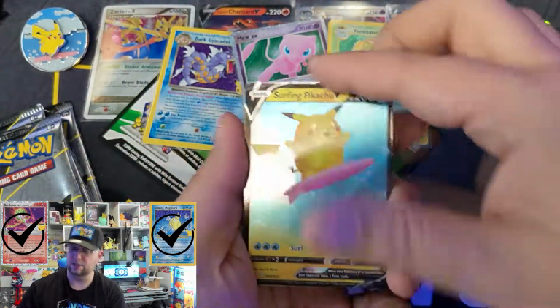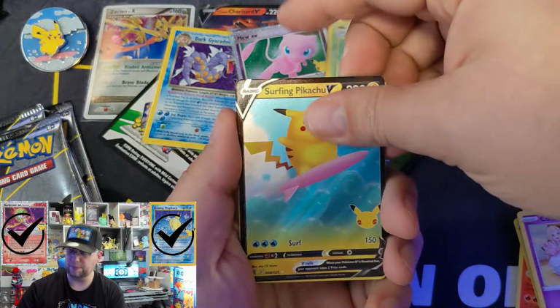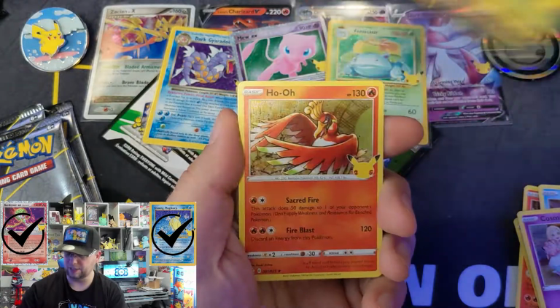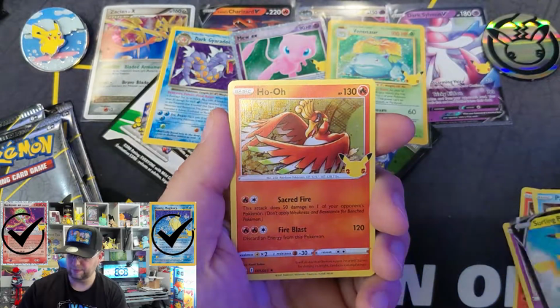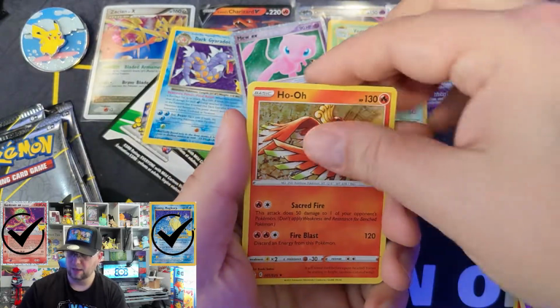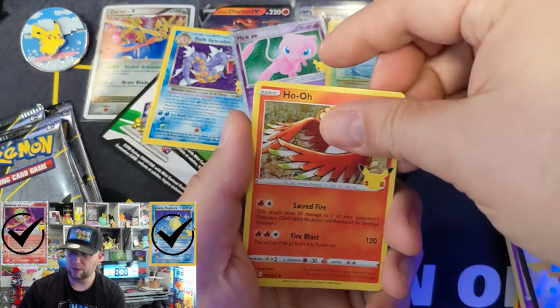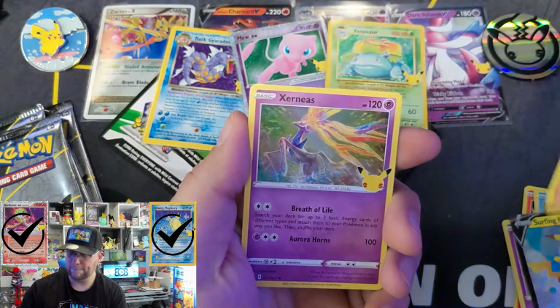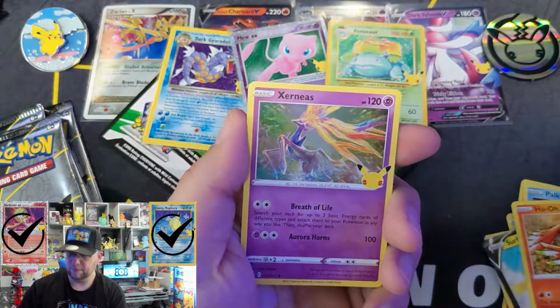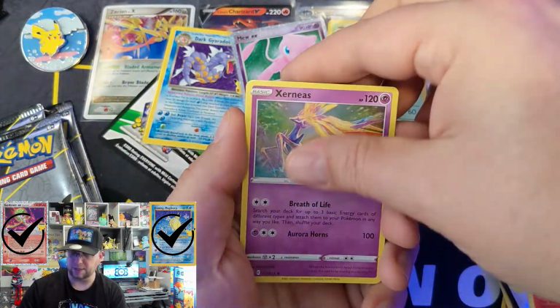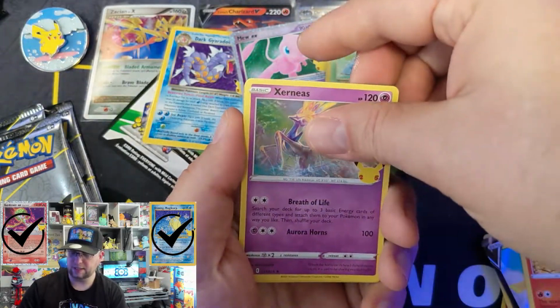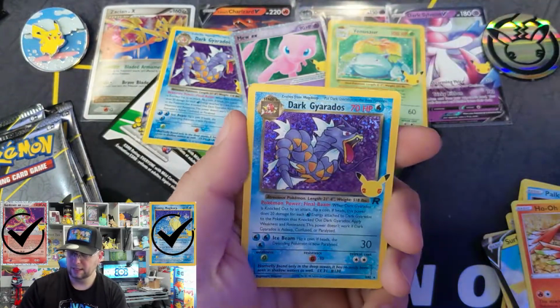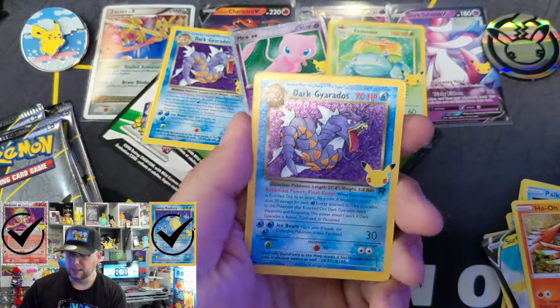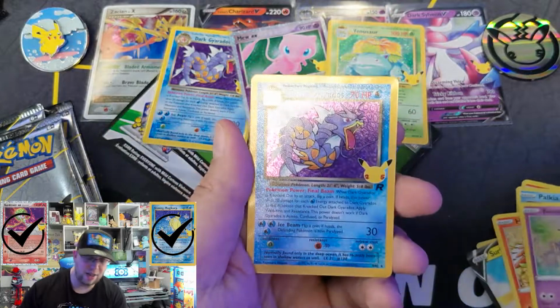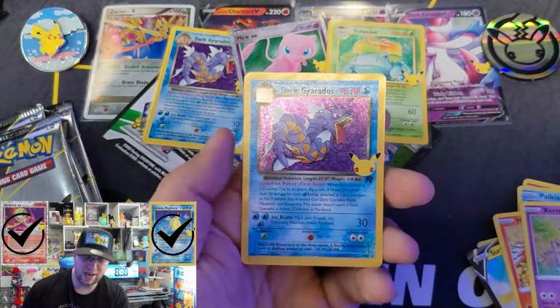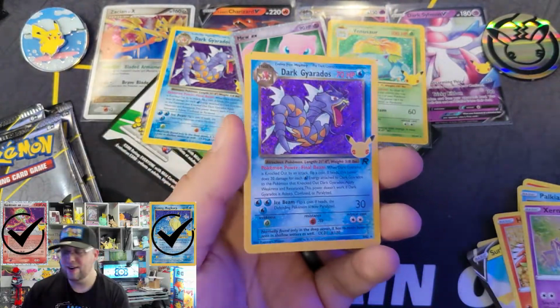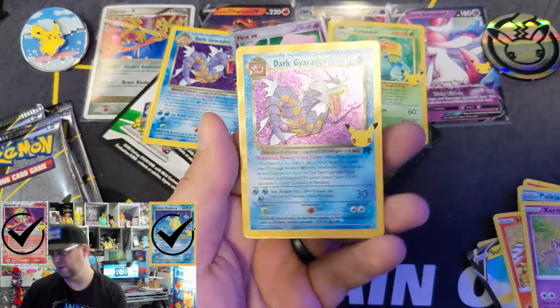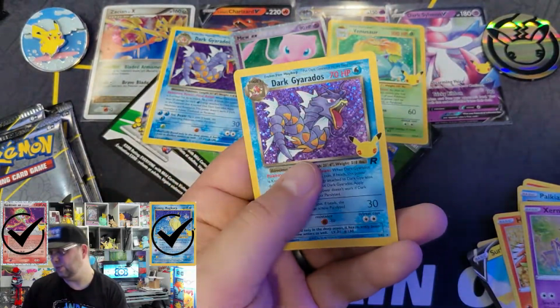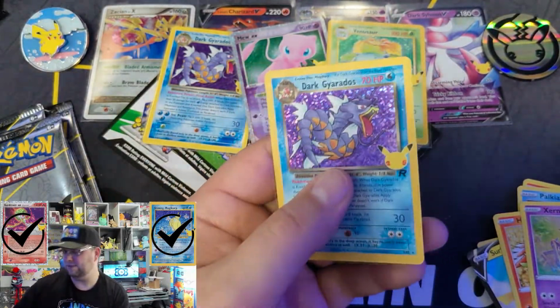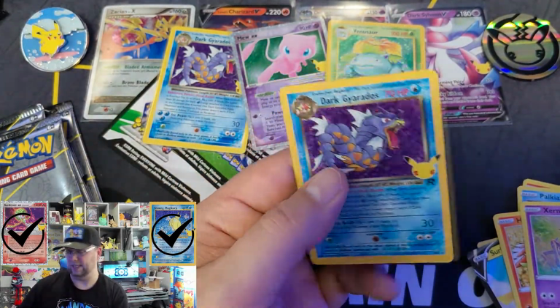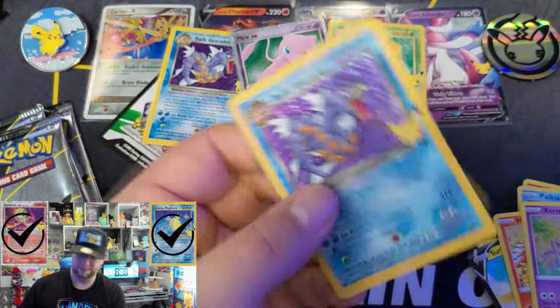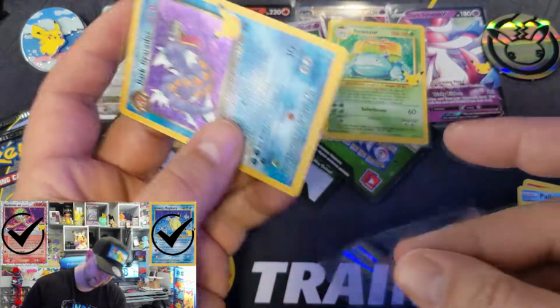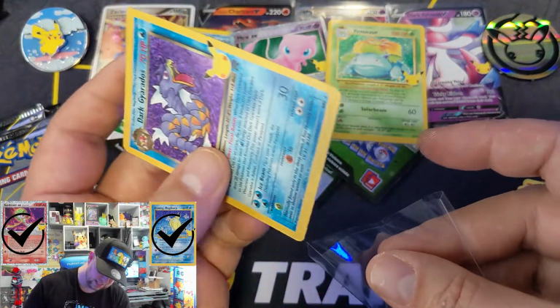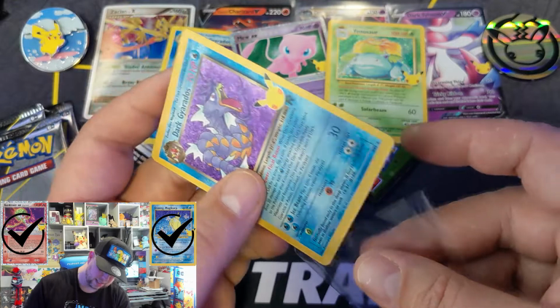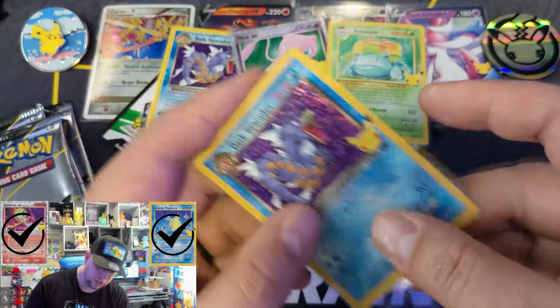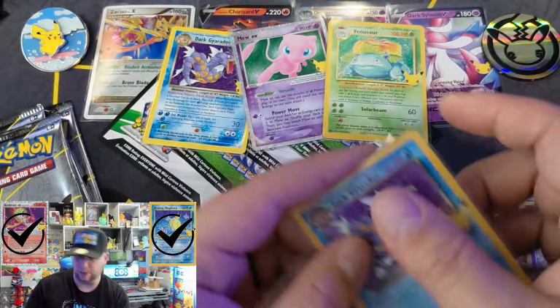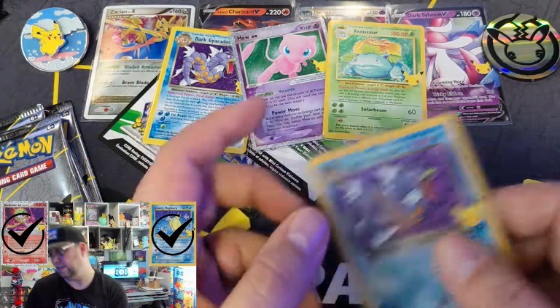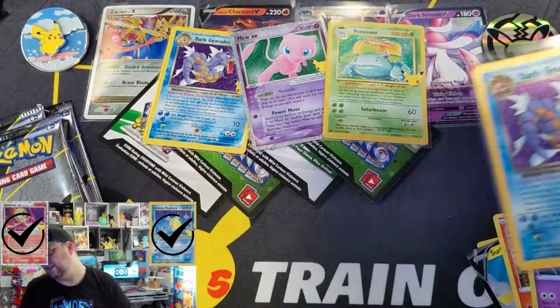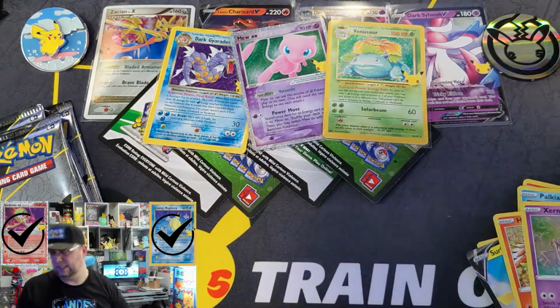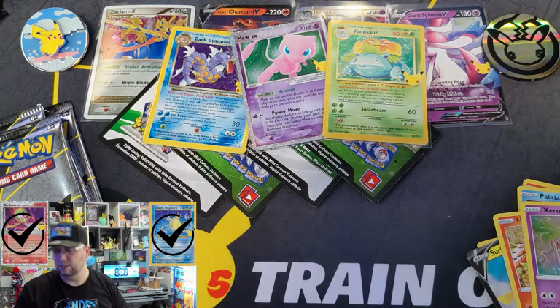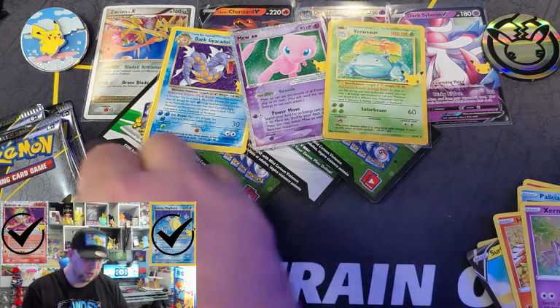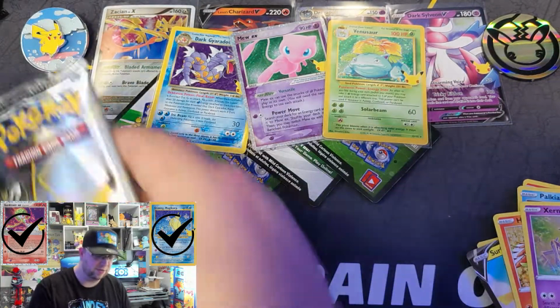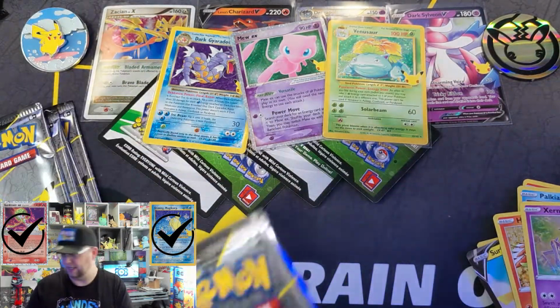Surfing Pikachu, Exeggcute, and another Dark Gyarados. I'll switch that out for something else — I'm pretty sure you don't want two Dark Gyaradoses, so I will switch that out for something else and throw some extra love in here. It'll be a surprise.